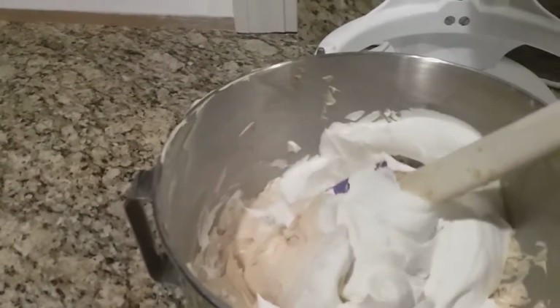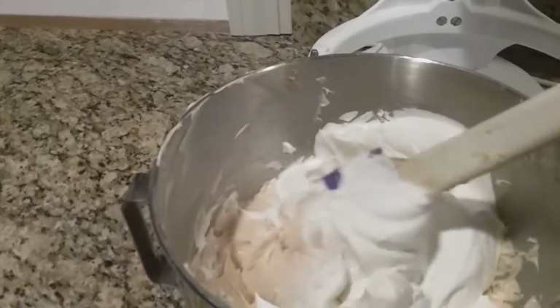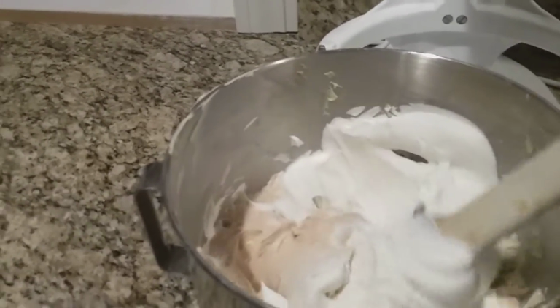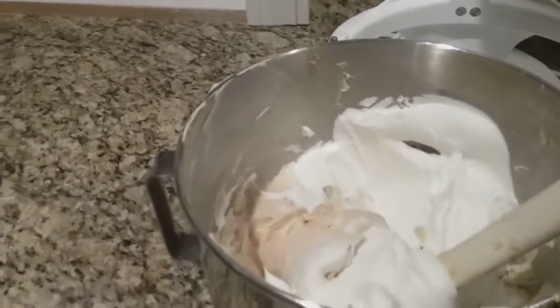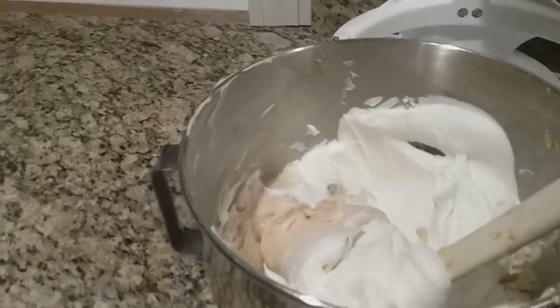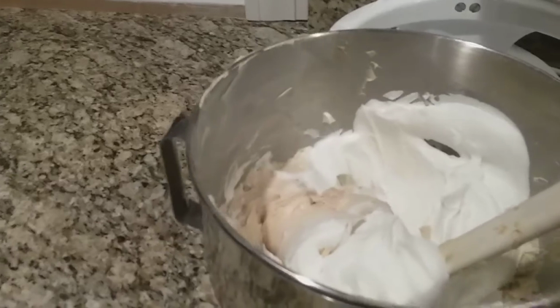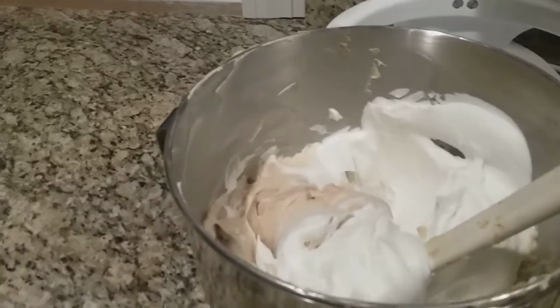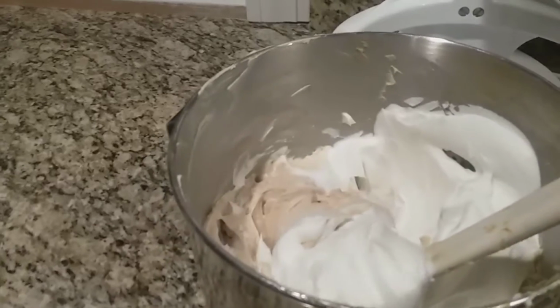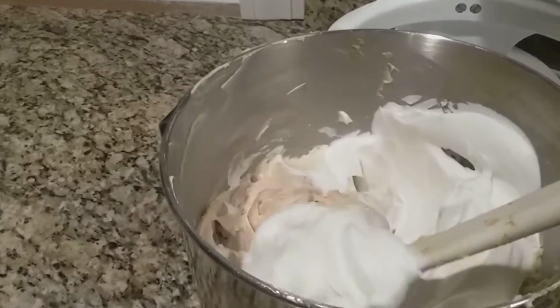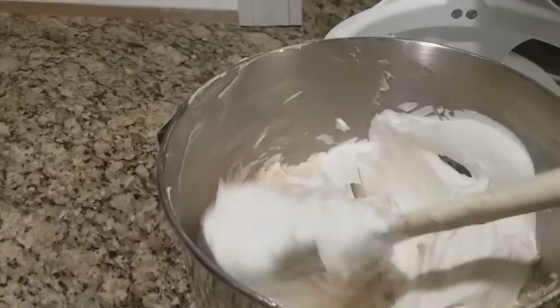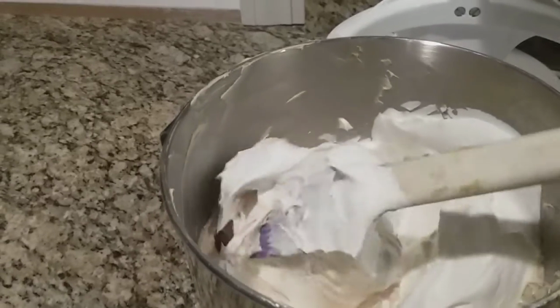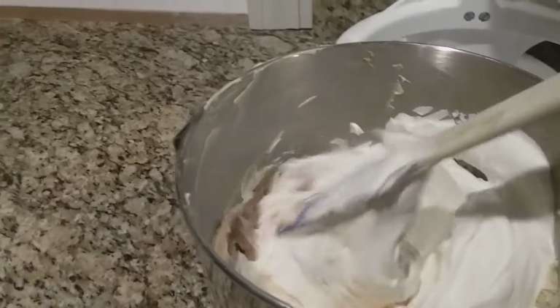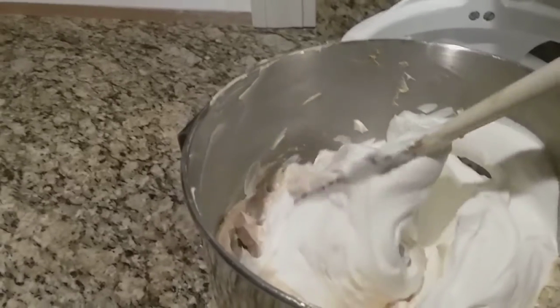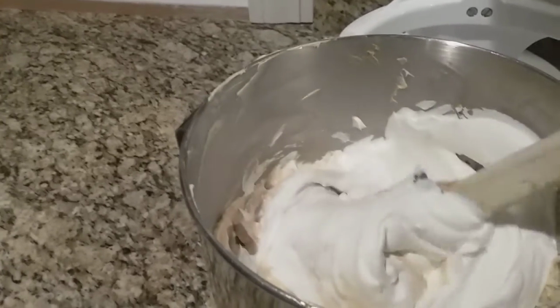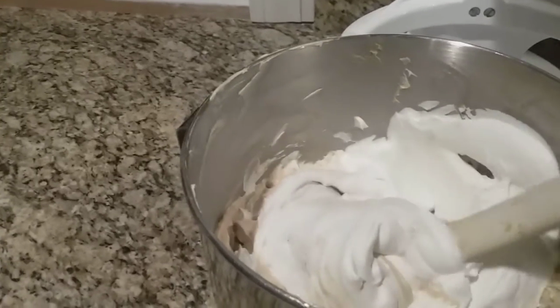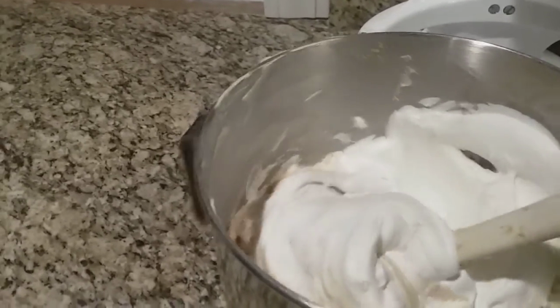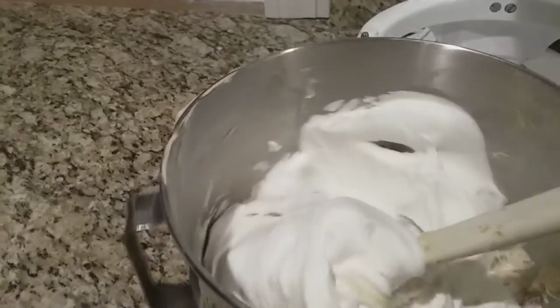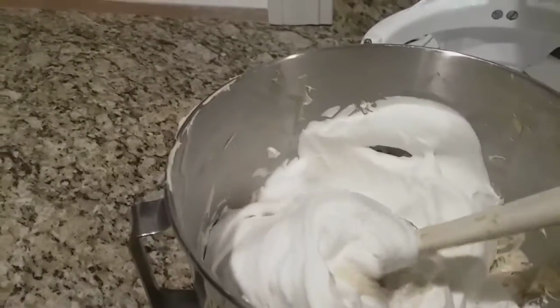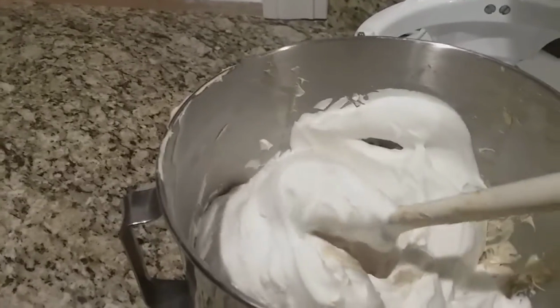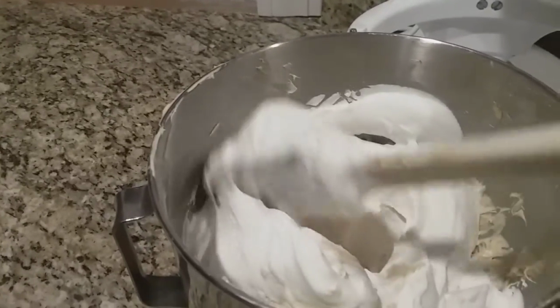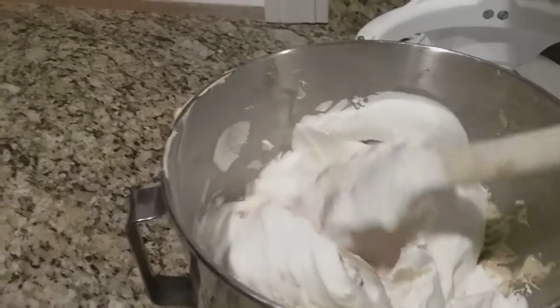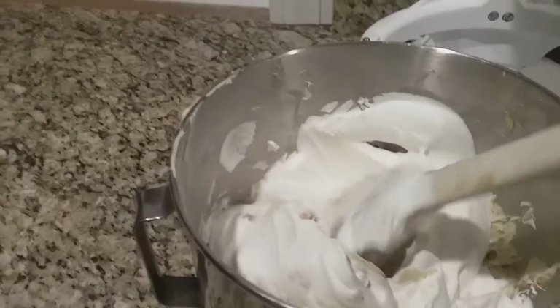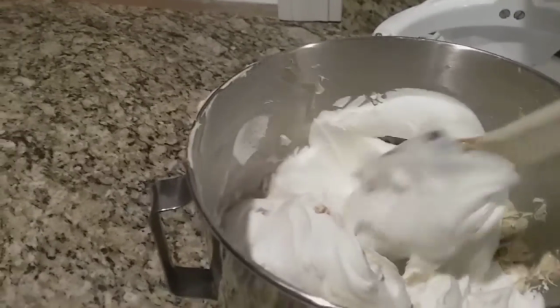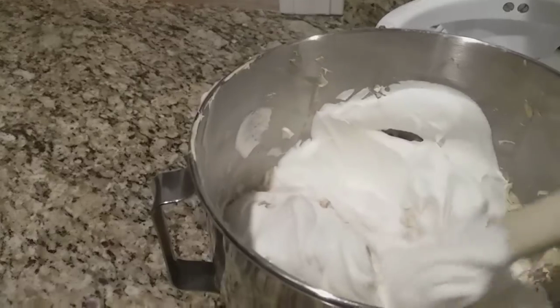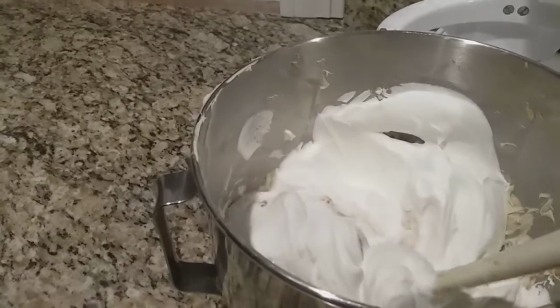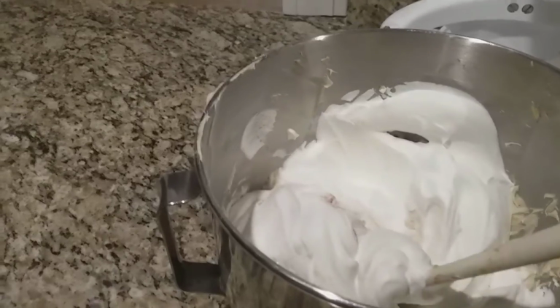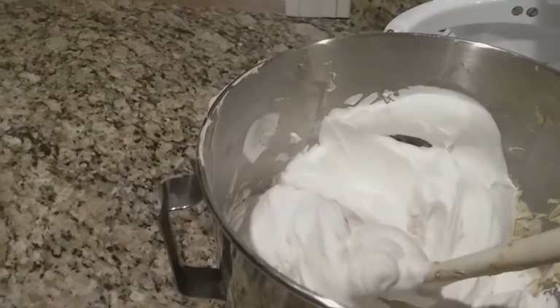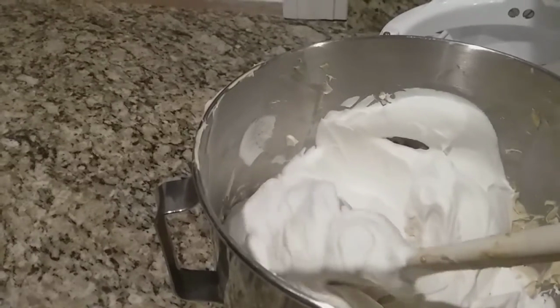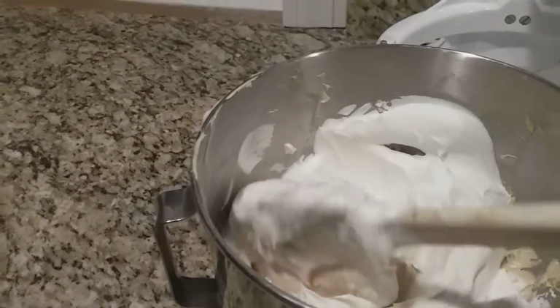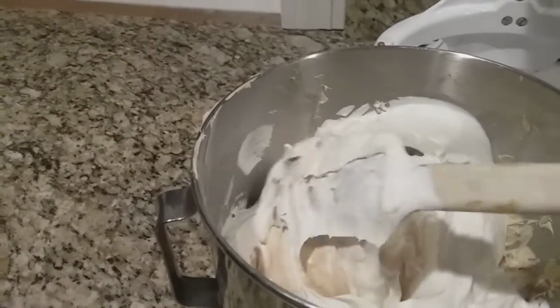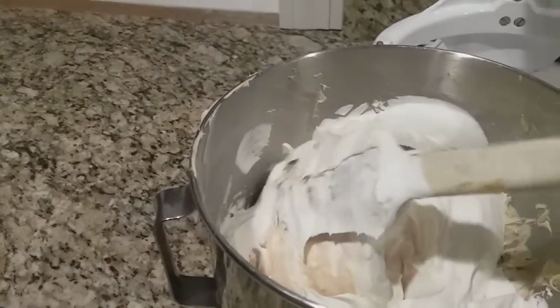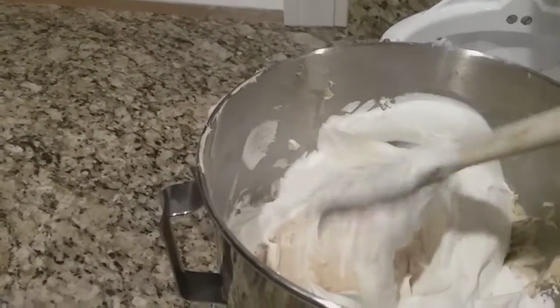I'm going to keep going with folding this and I'll get back to you when it's time to pour the filling into the pie crust.